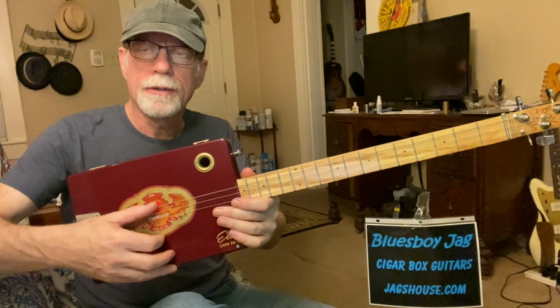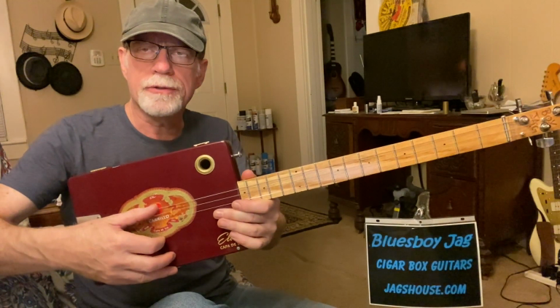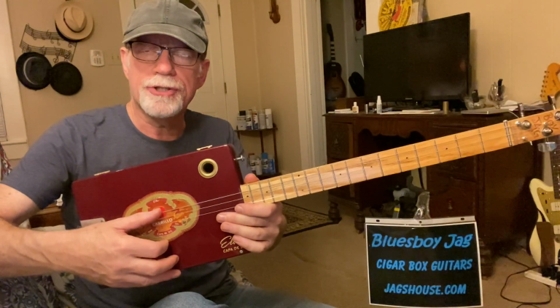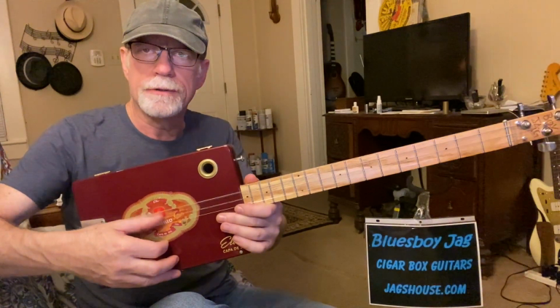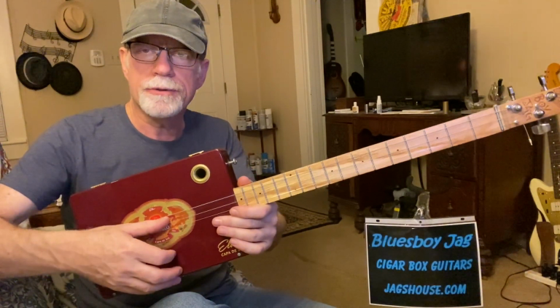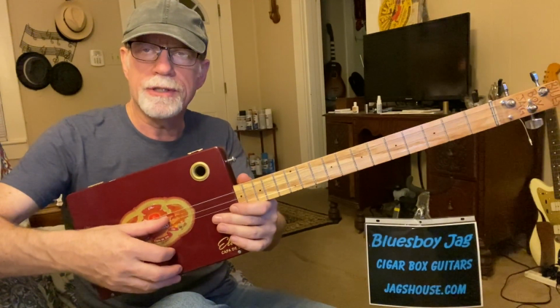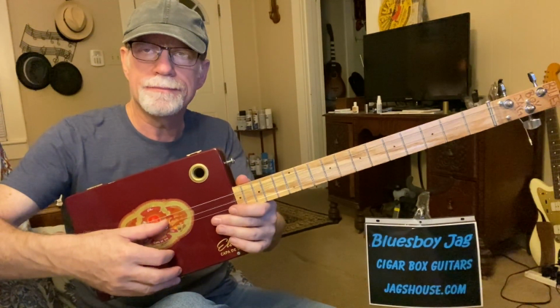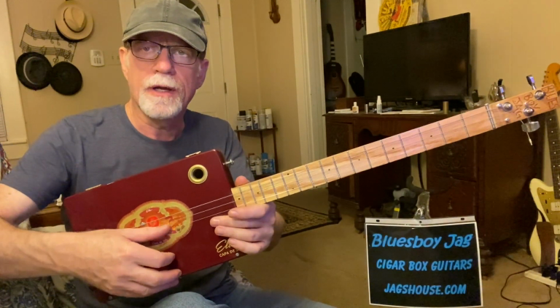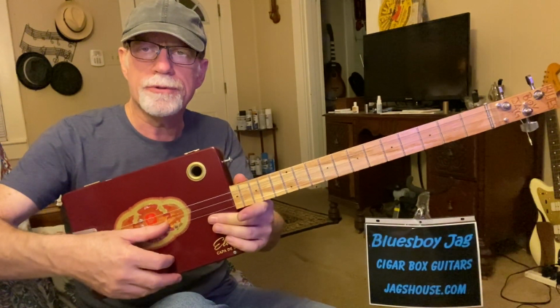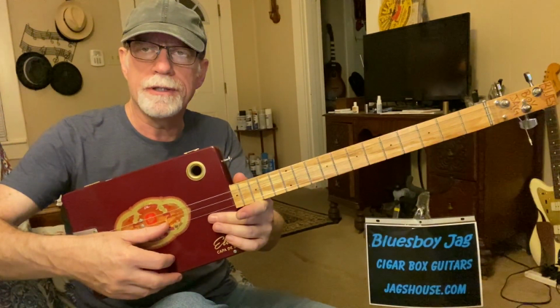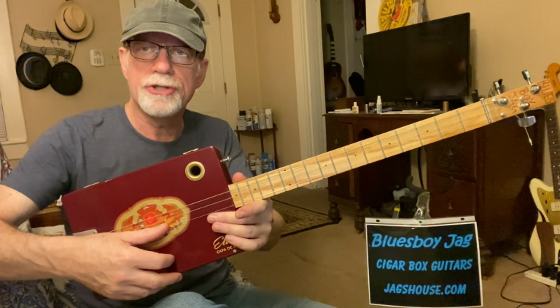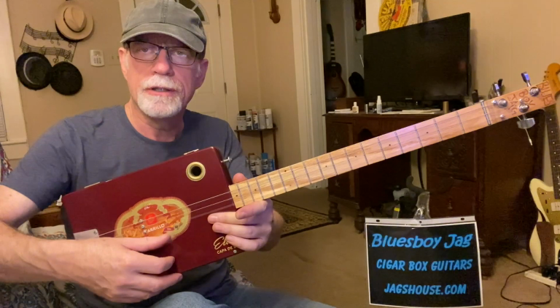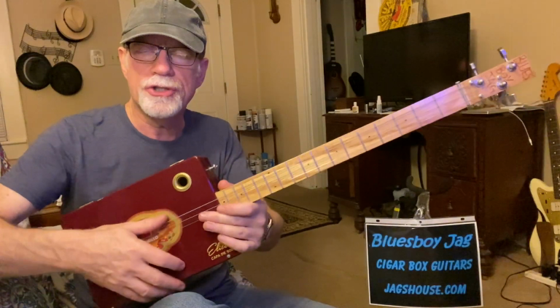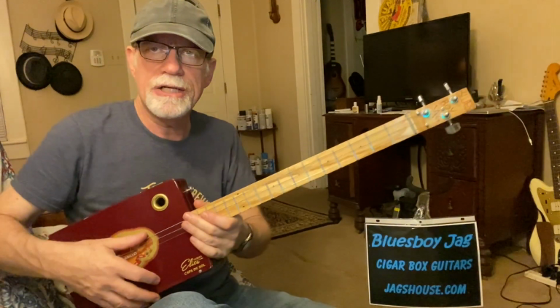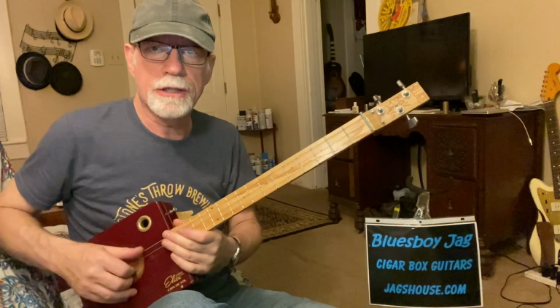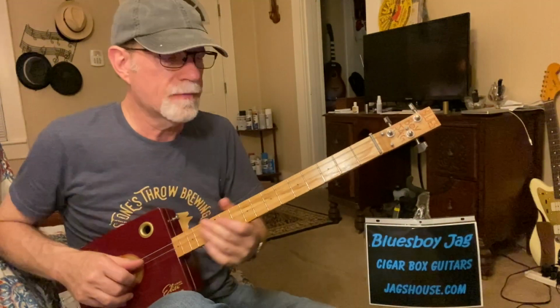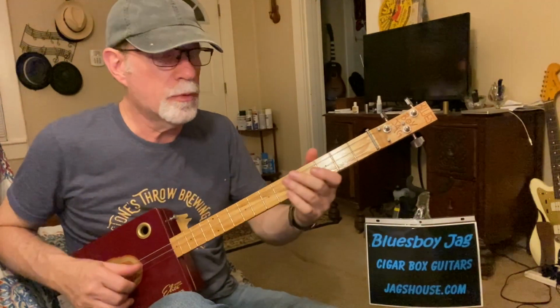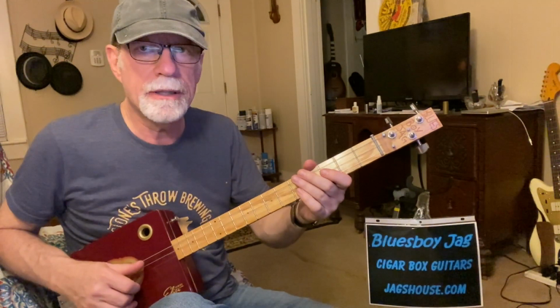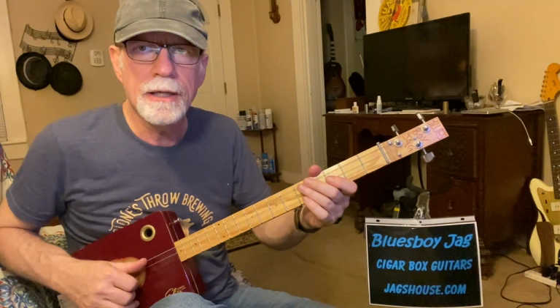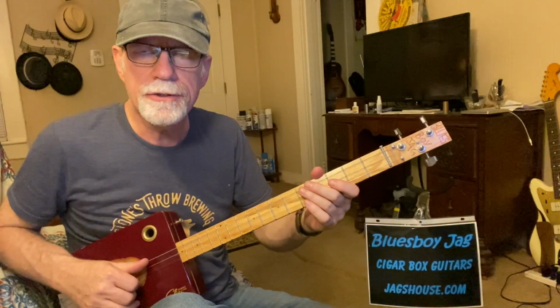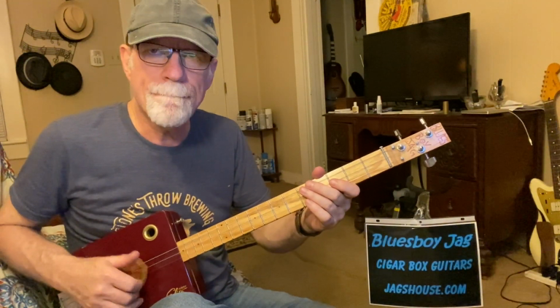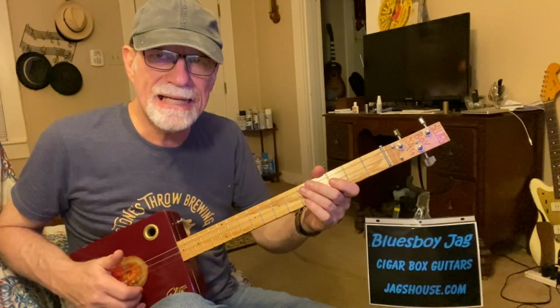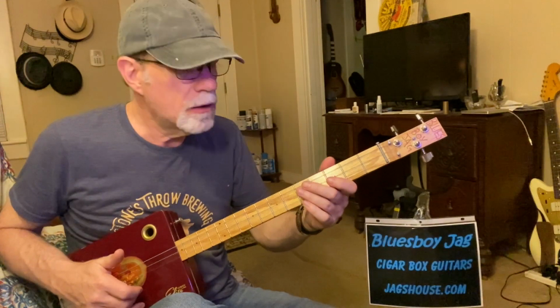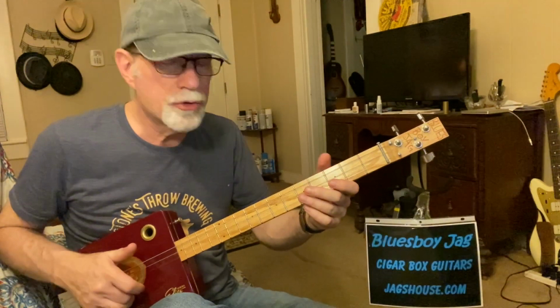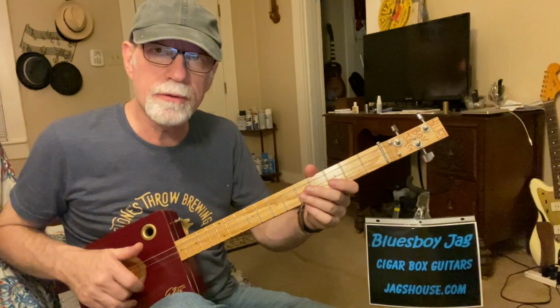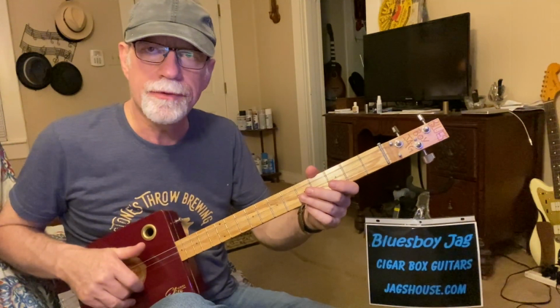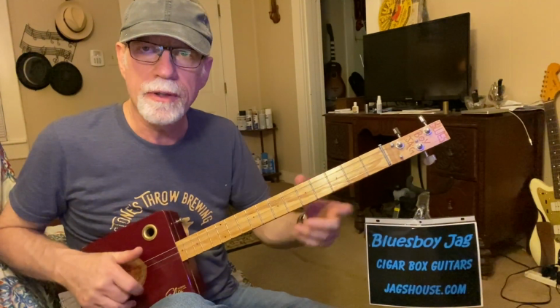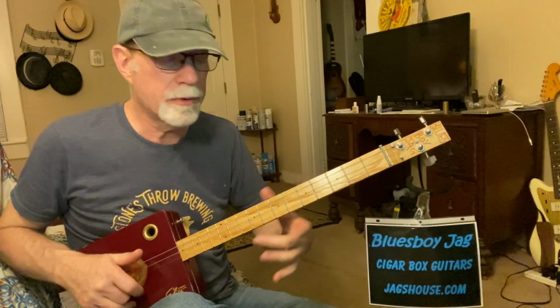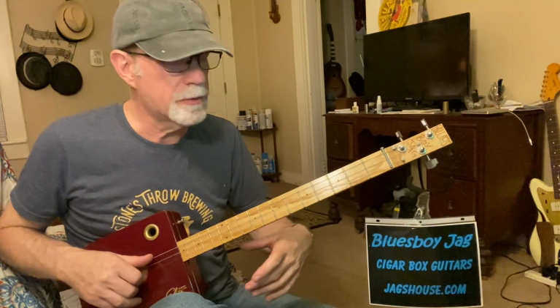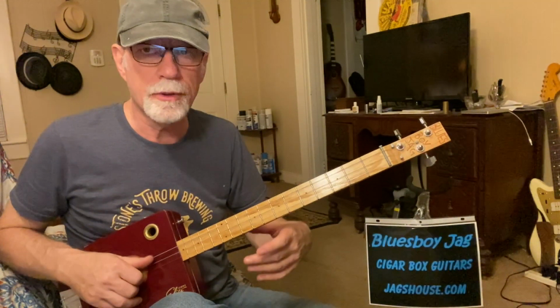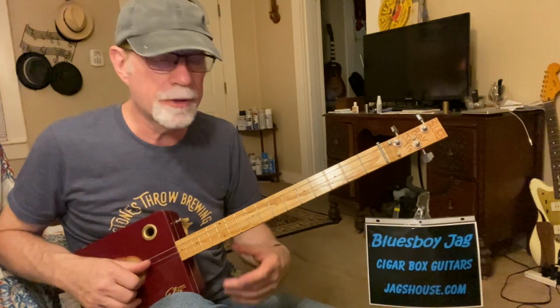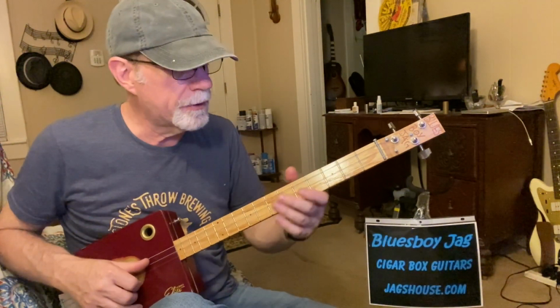The big string is a G, the middle string is a D, and the first string is a G. So we're going to be concentrating mainly on the third fret and fifth fret. I might throw some other notes in there higher up.